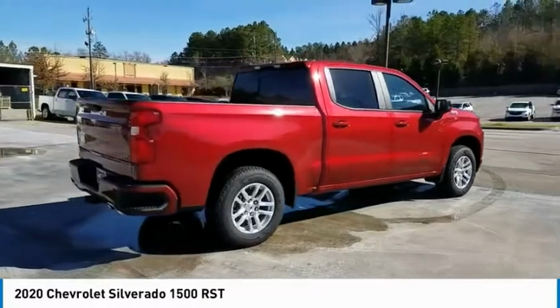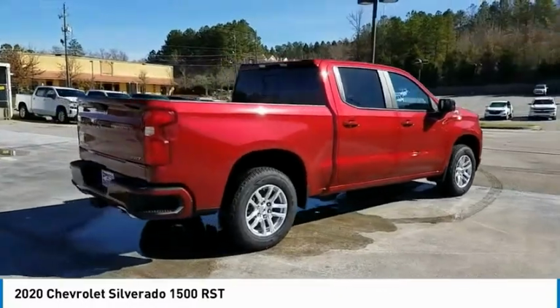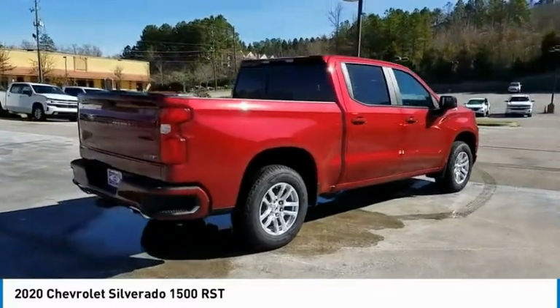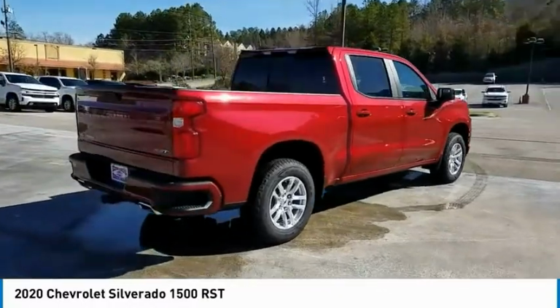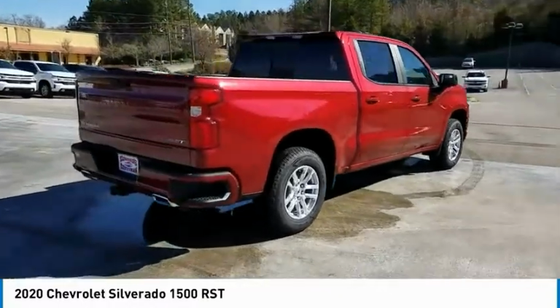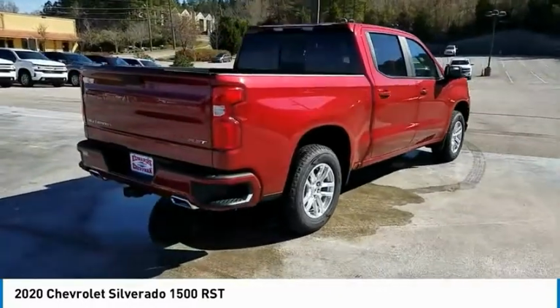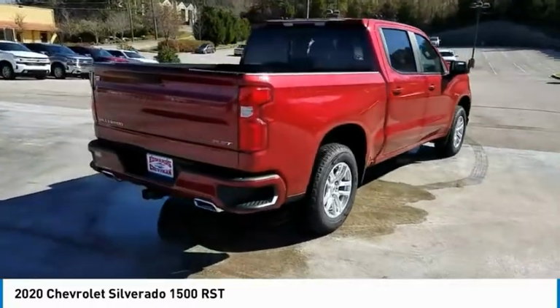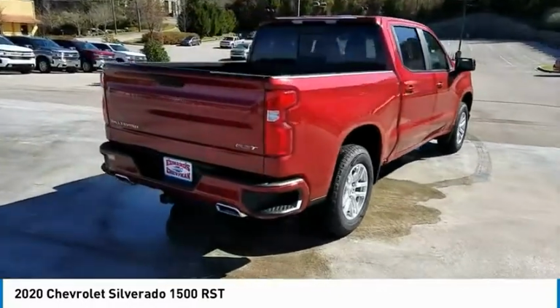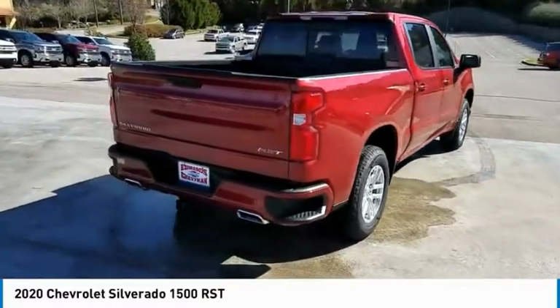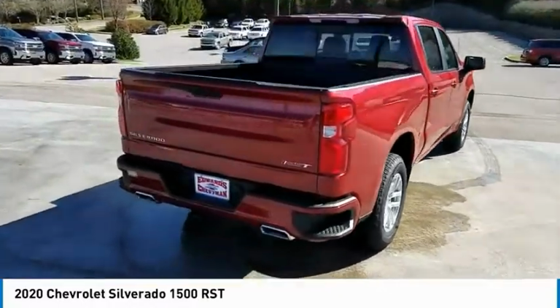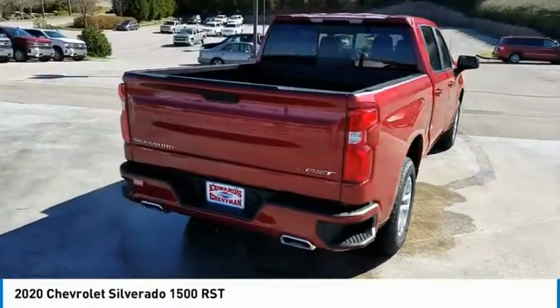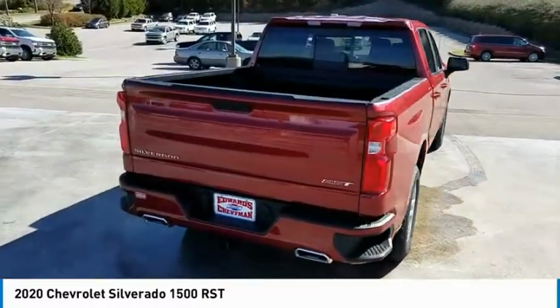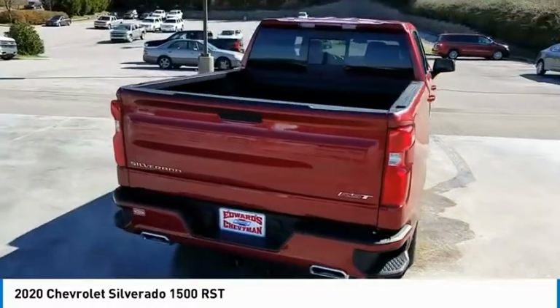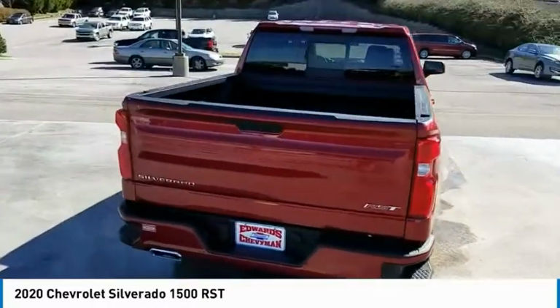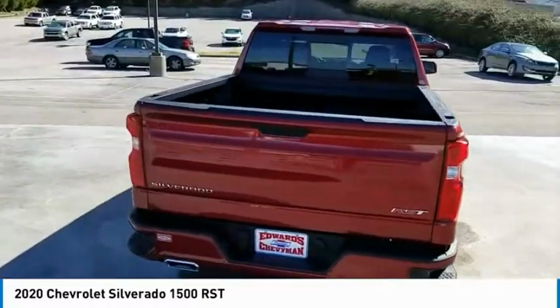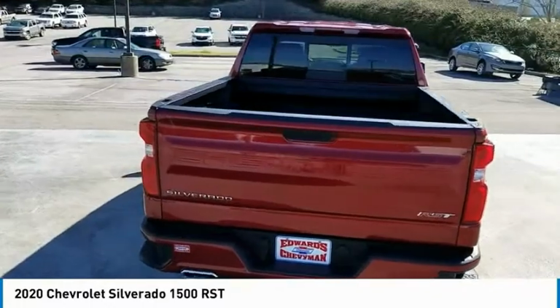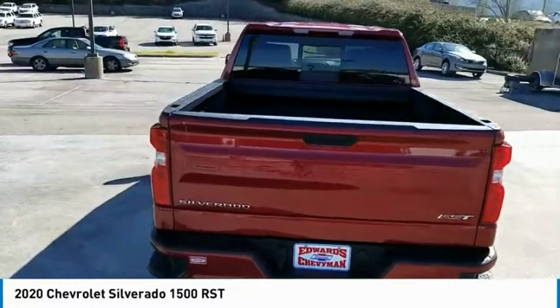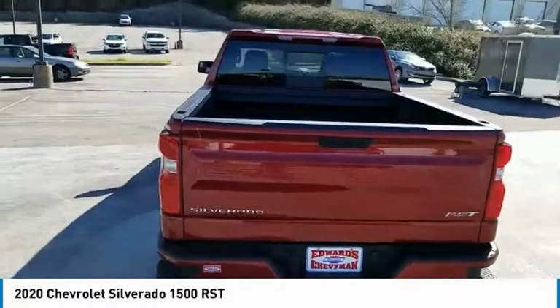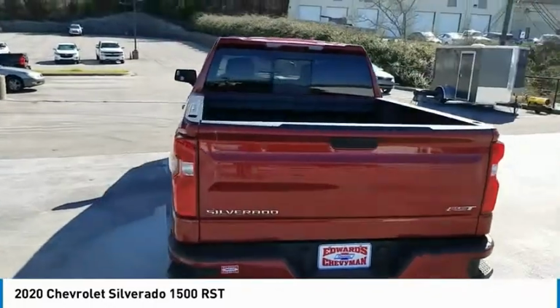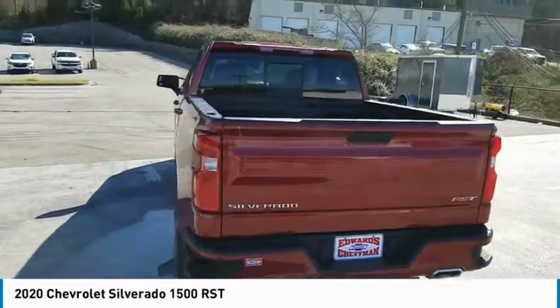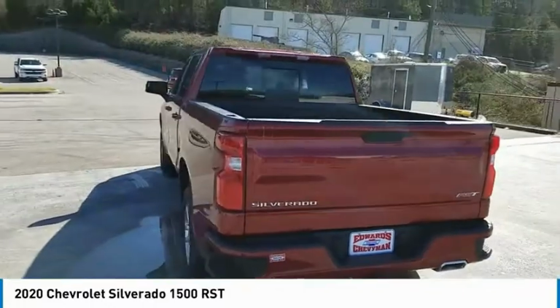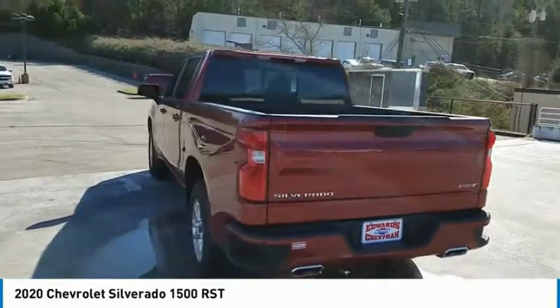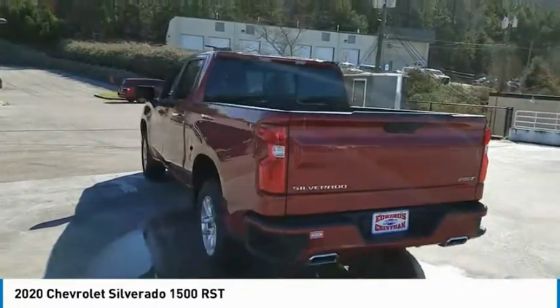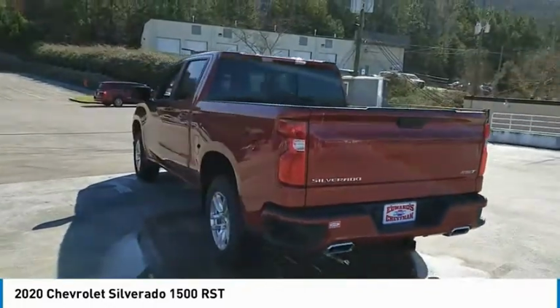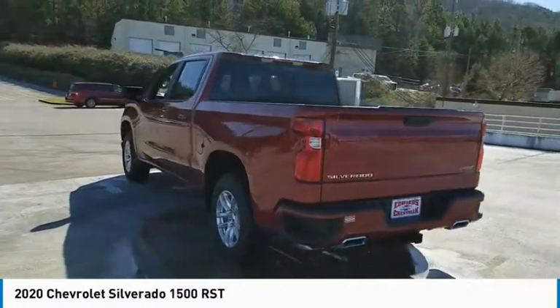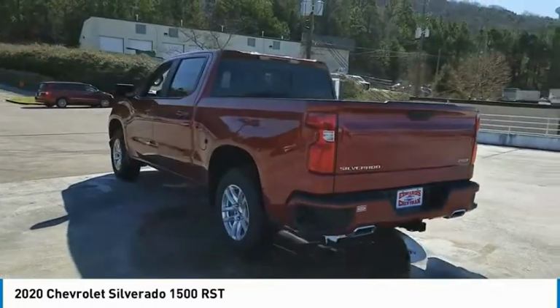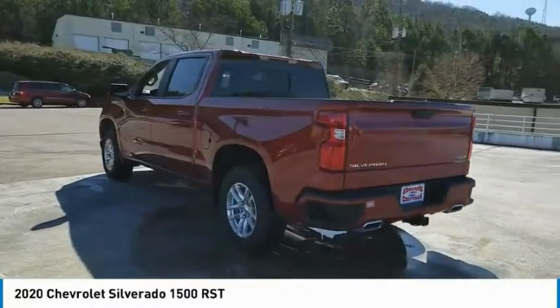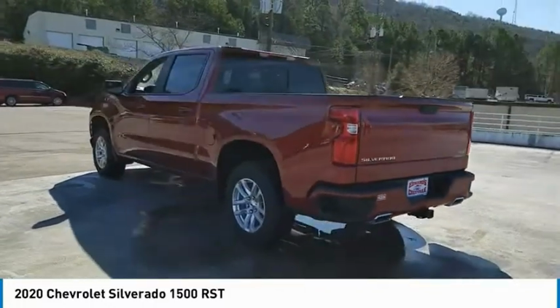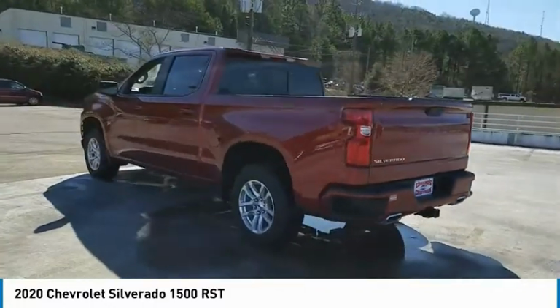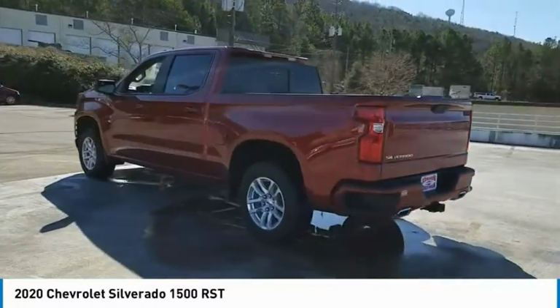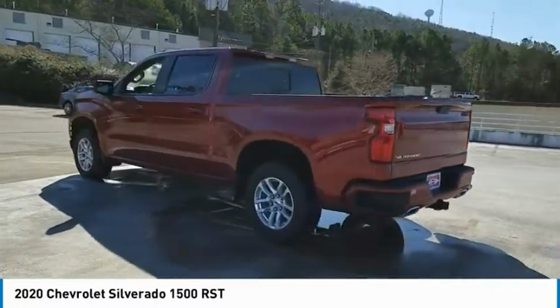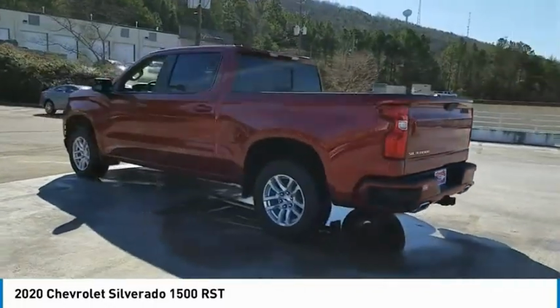Here are some of this vehicle's great options: aluminum wheels, heated side mirrors, traction control, daytime running lights, remote keyless entry.